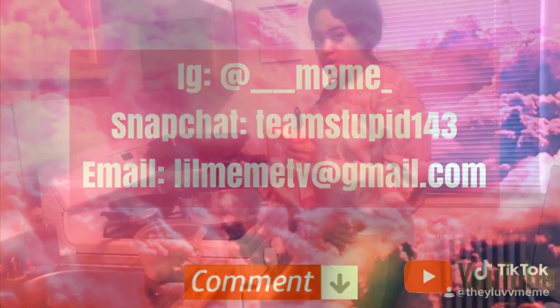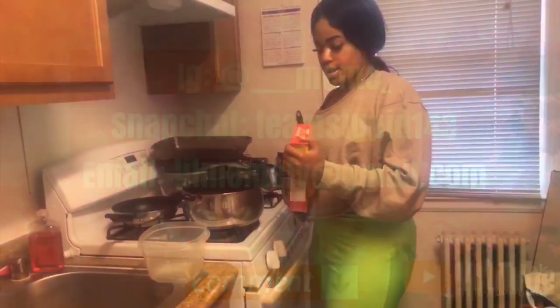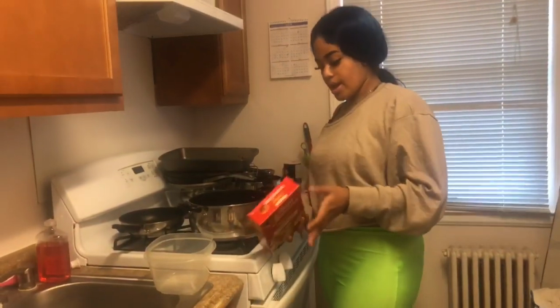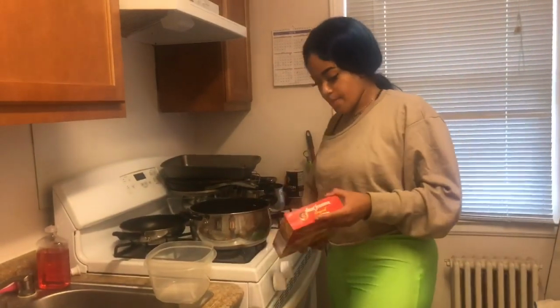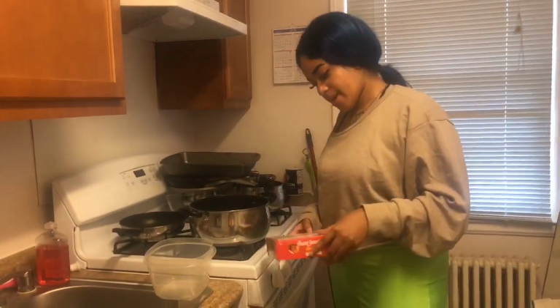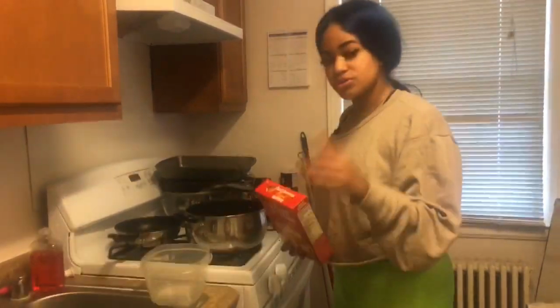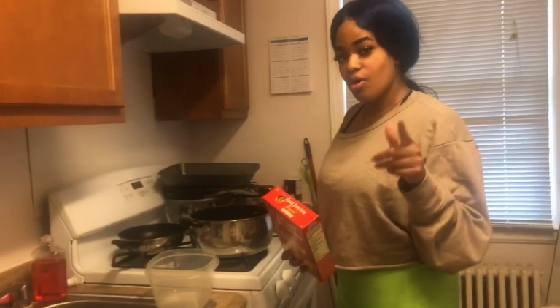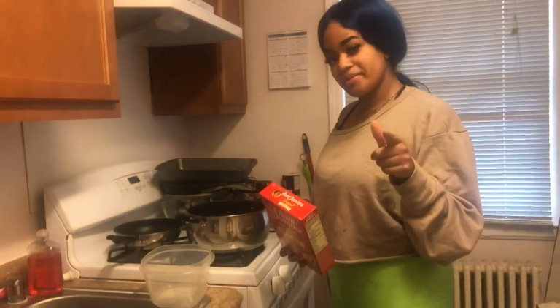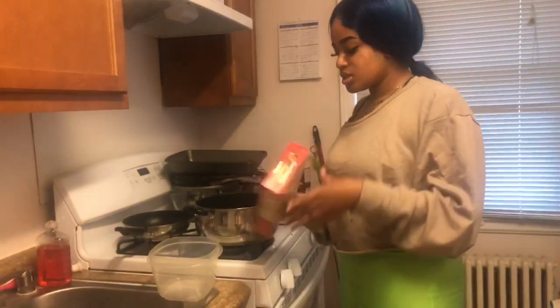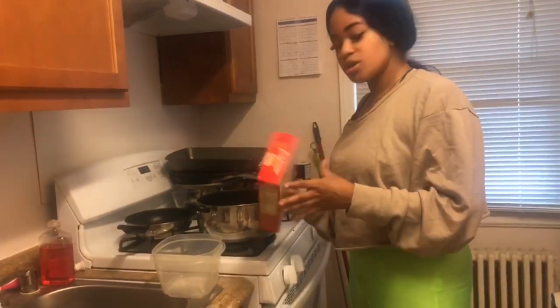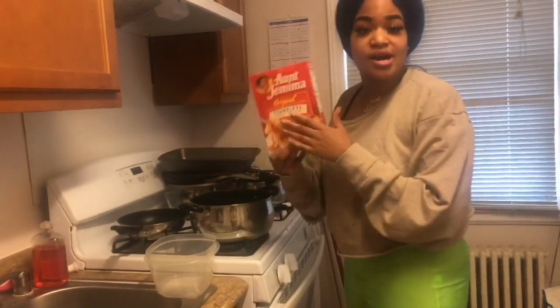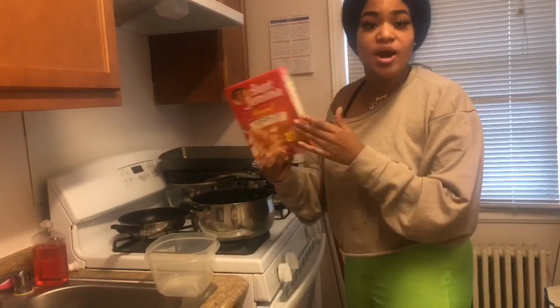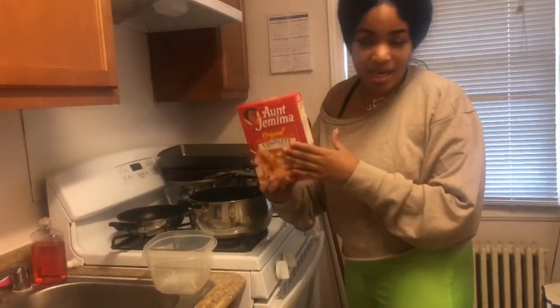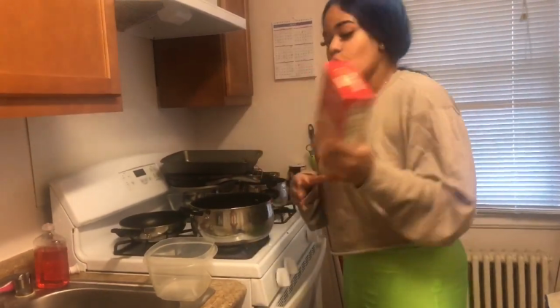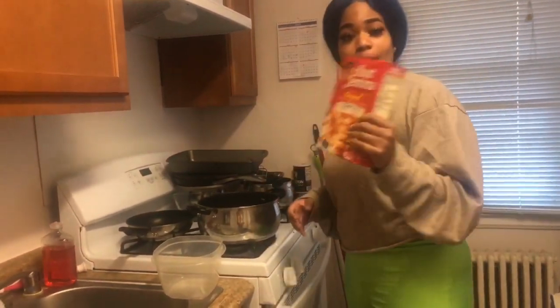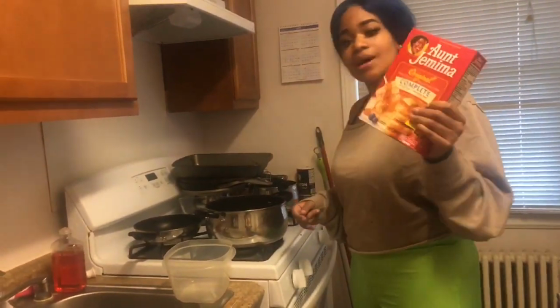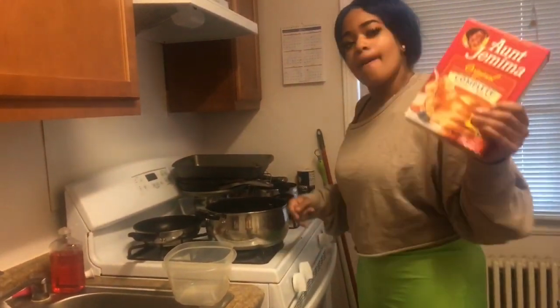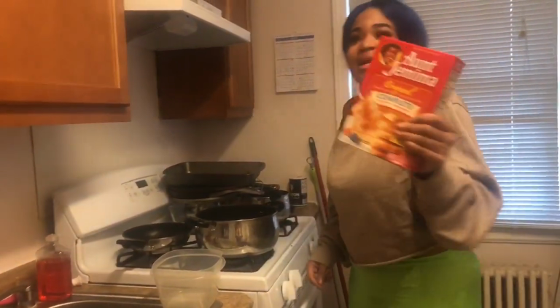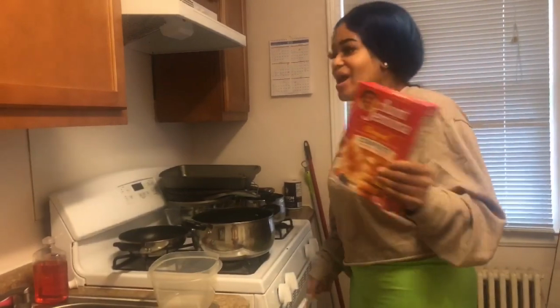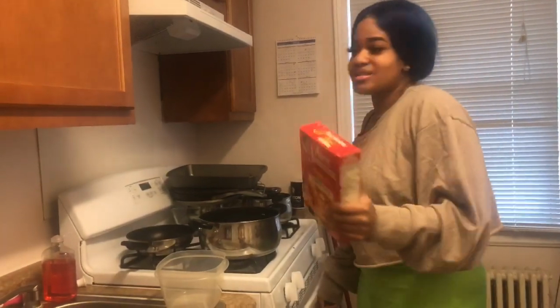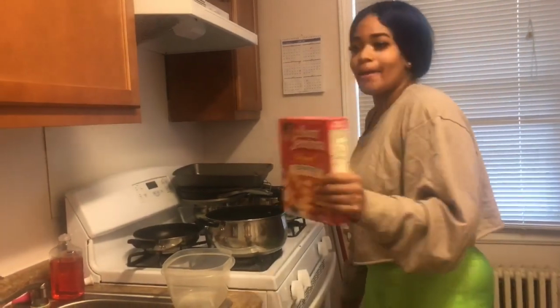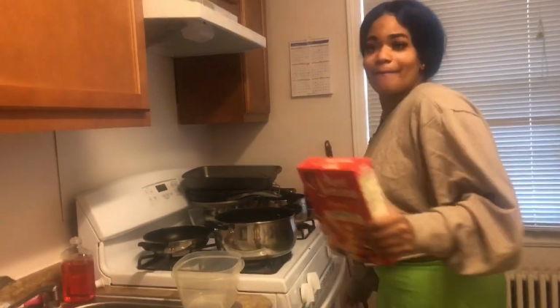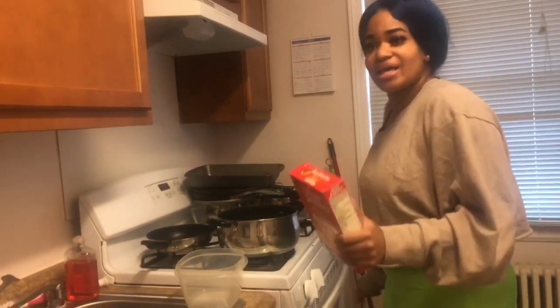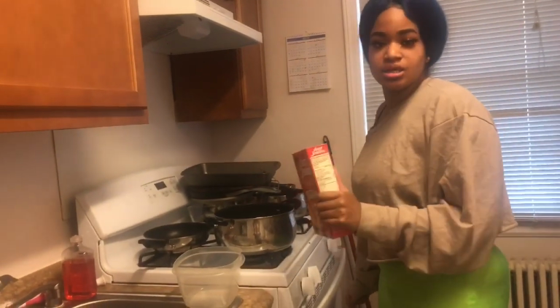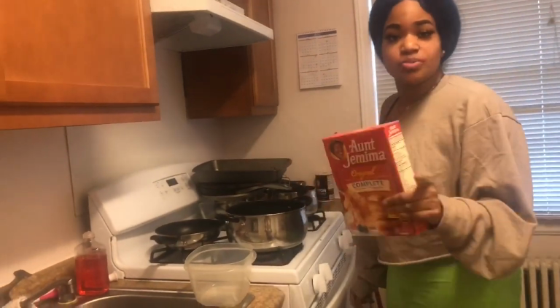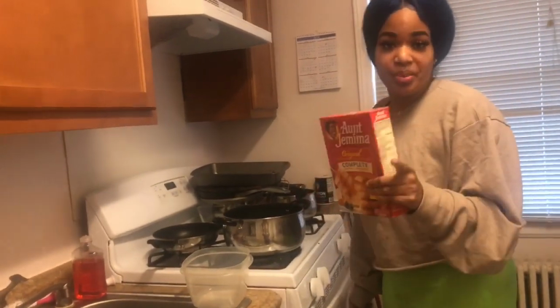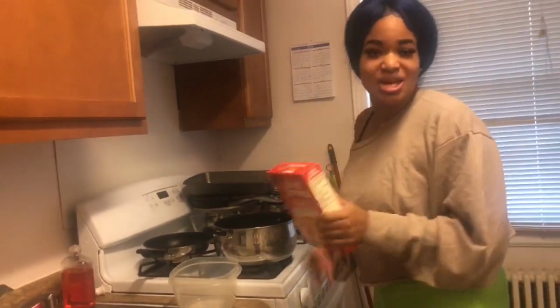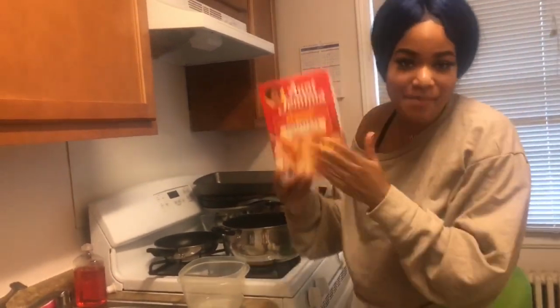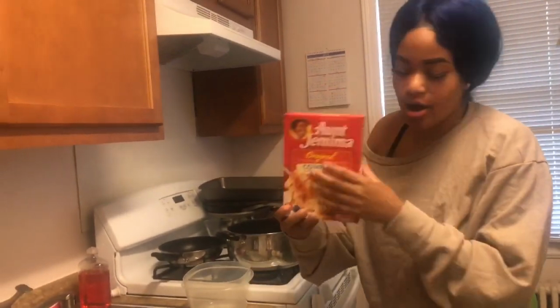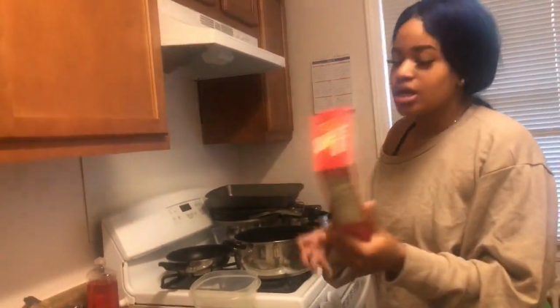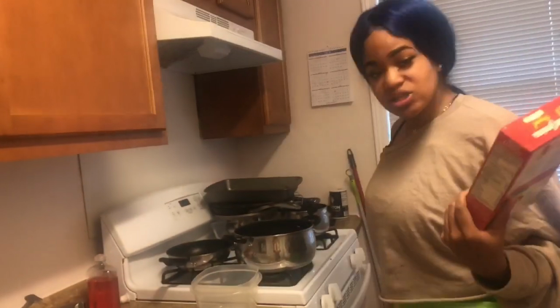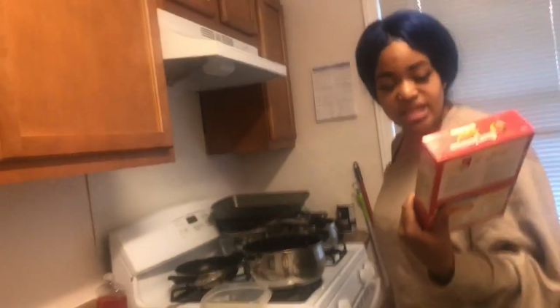Hey guys, welcome back to my channel, the one and only Mimi. Today we're gonna do Cooking with Mimi. We're gonna make some bacon pancakes — making bacon pancakes — just without the bacon, so we're making pancakes. Here's what you'll need.